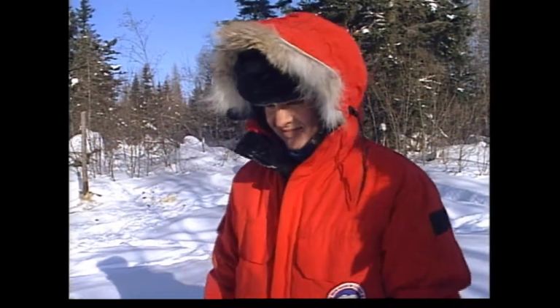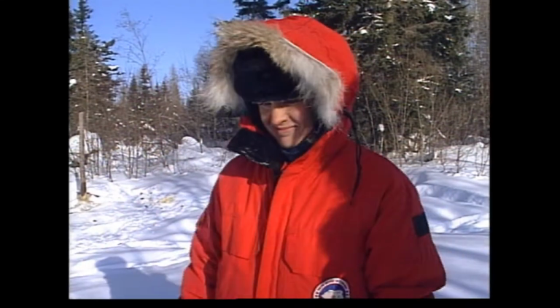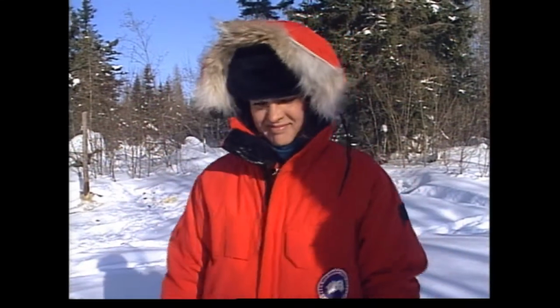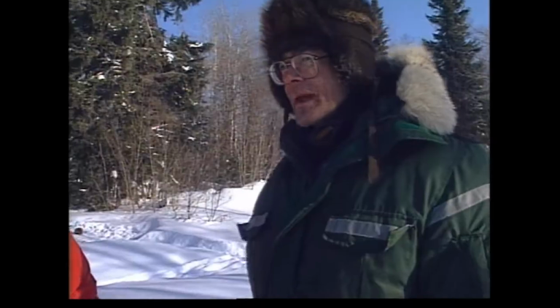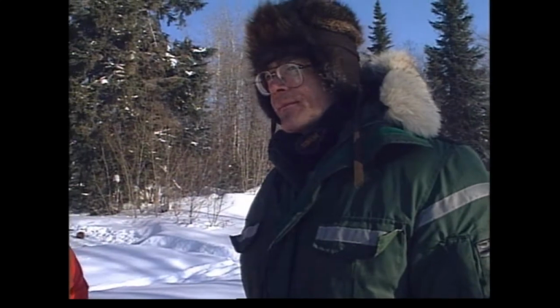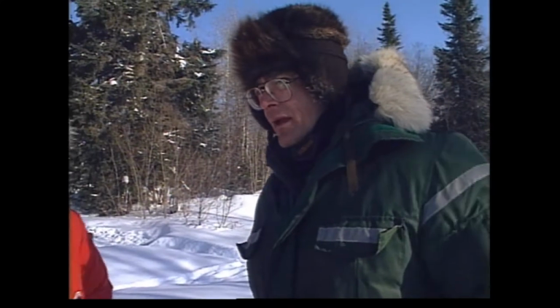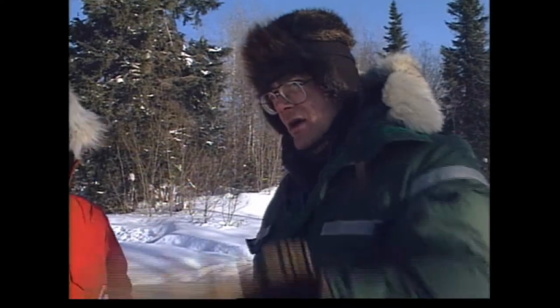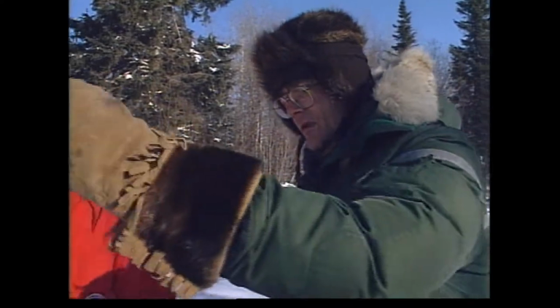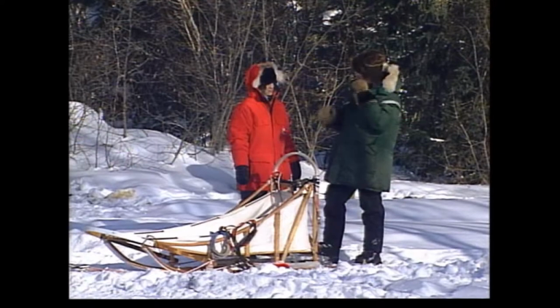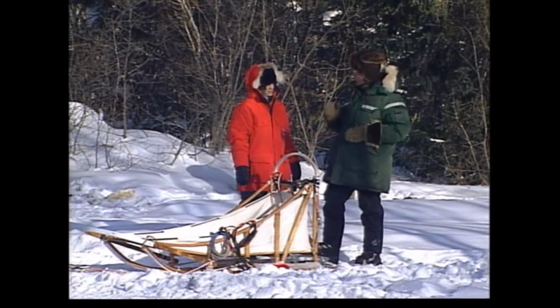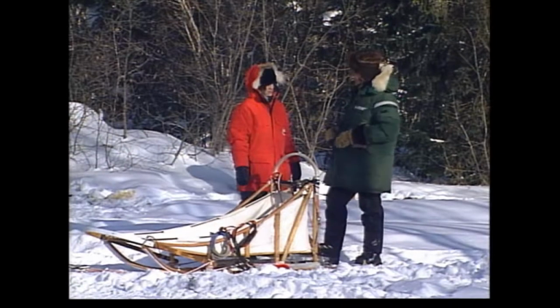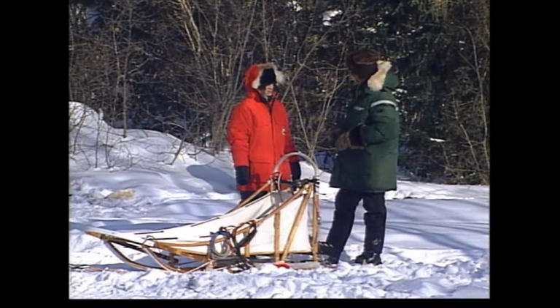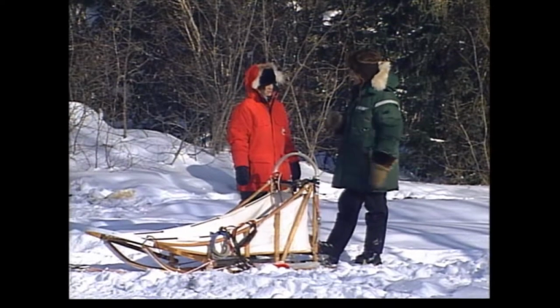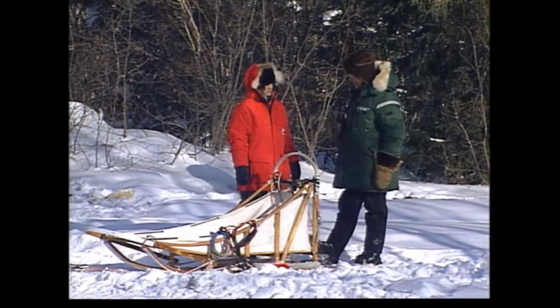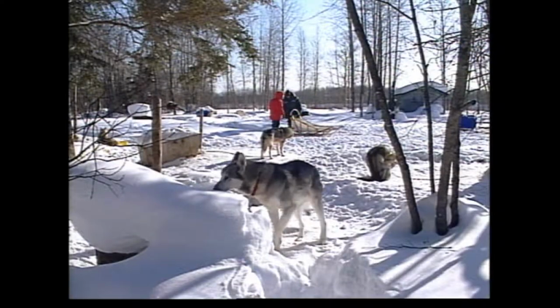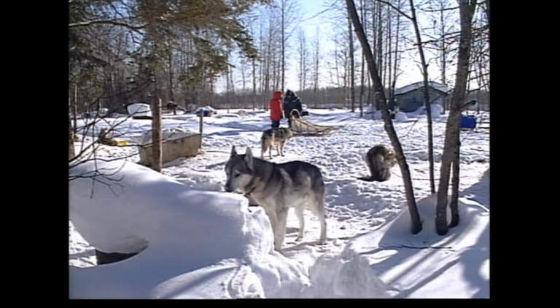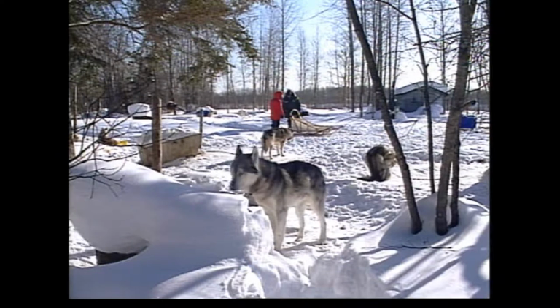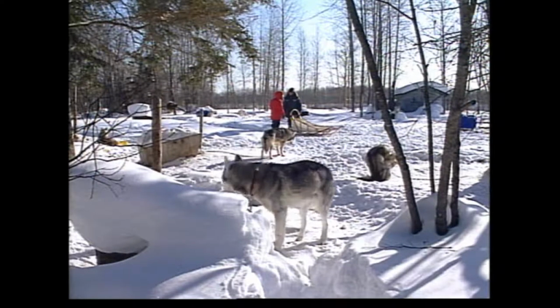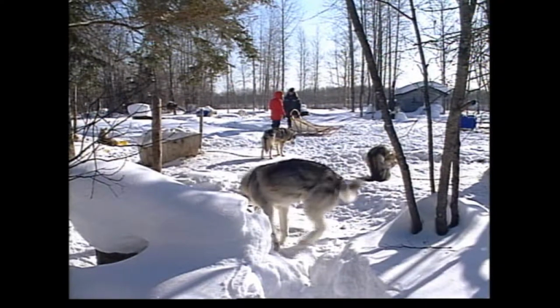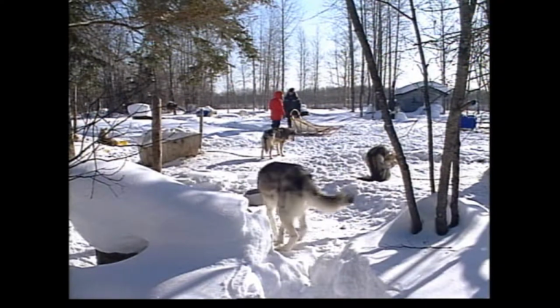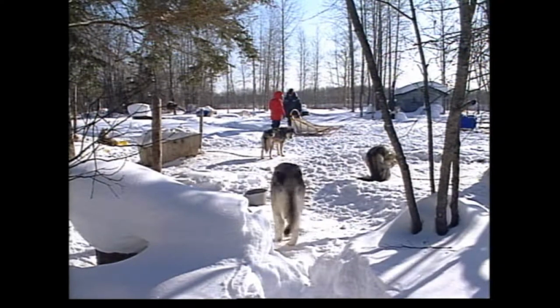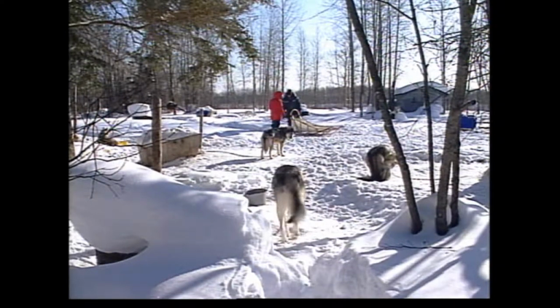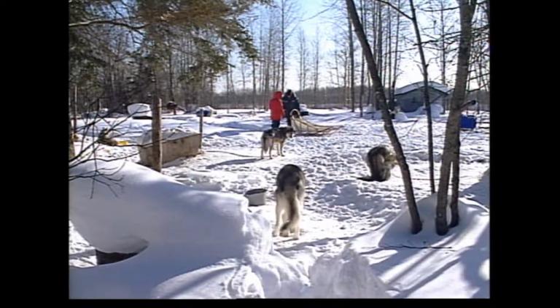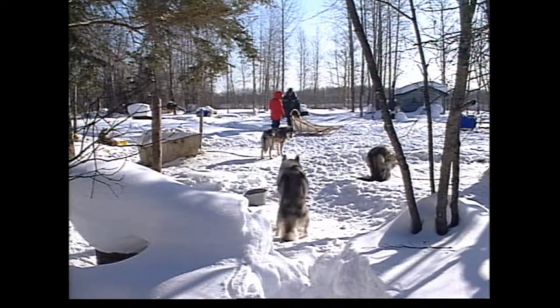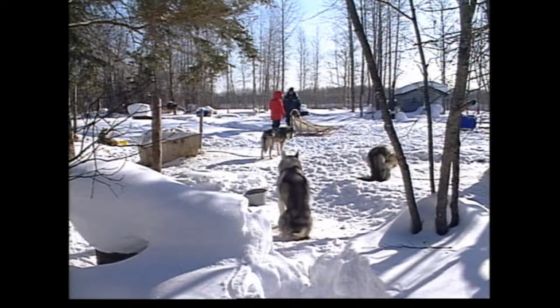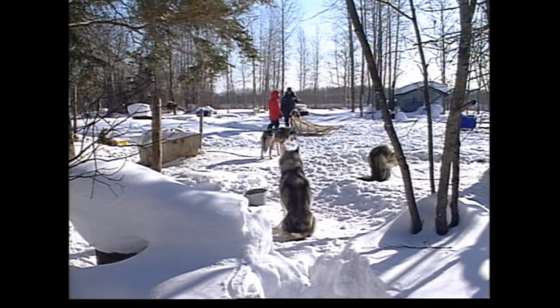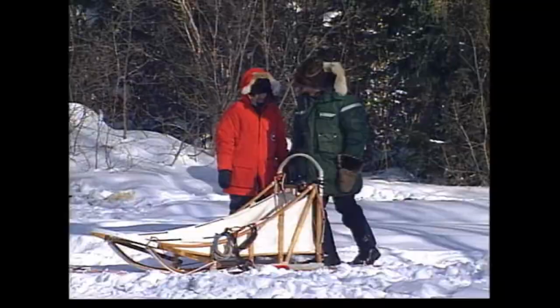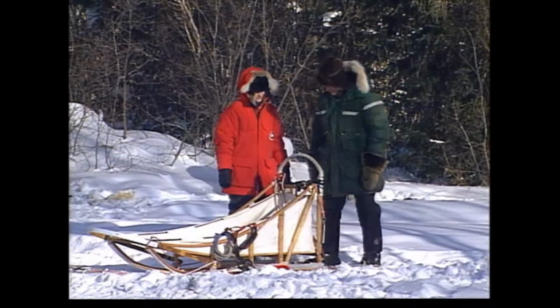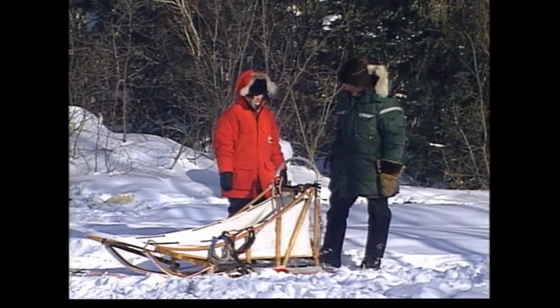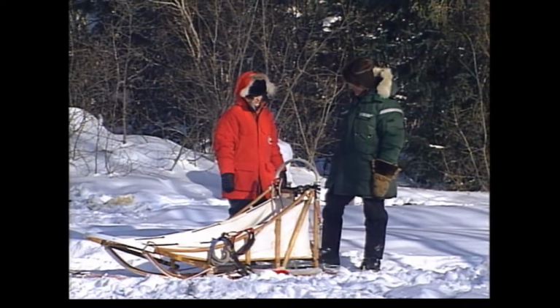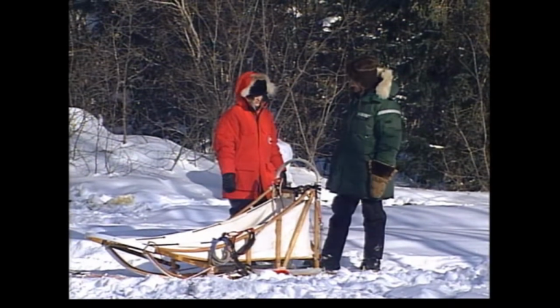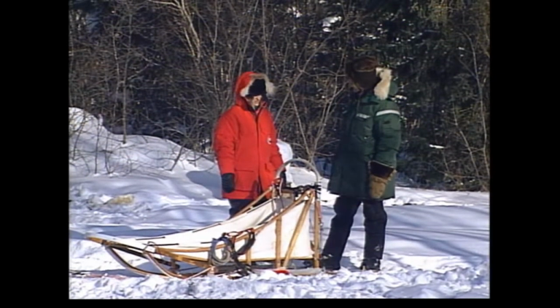Since we're back here, we might as well go over a couple of the commands. If you have your dogs out and they're ready to go and you want them to take off, you'll give them the command to hike — not mush. It's called the sport of dog mushing, but we never use the actual word mush.